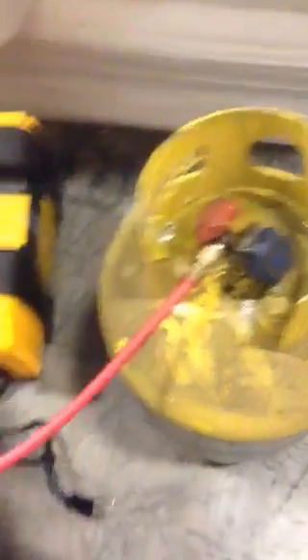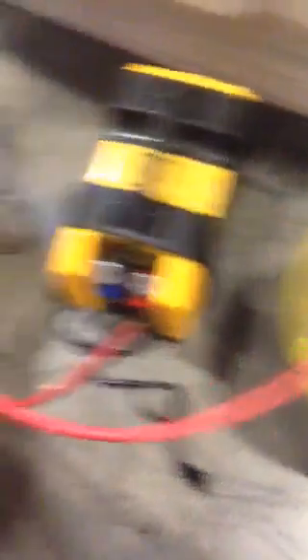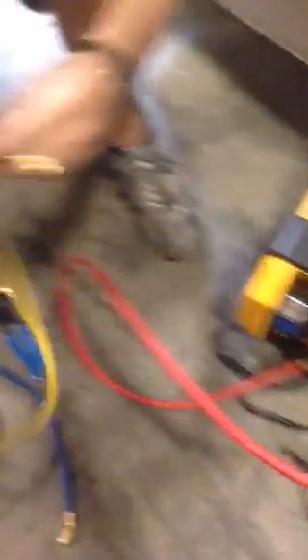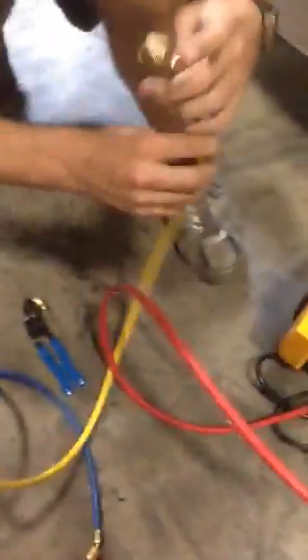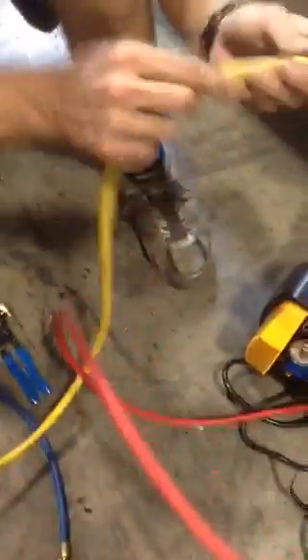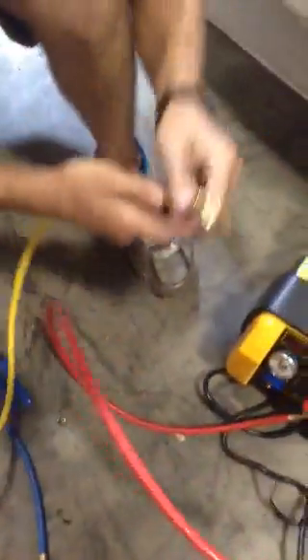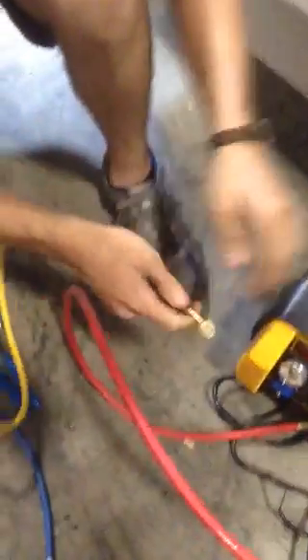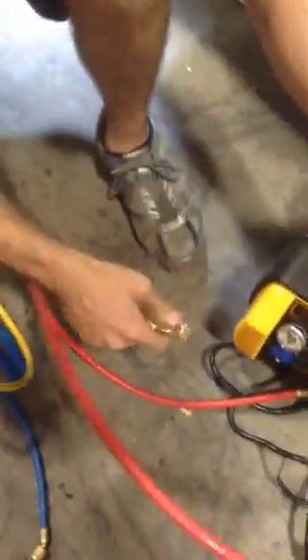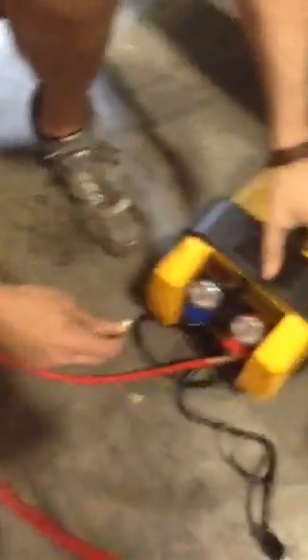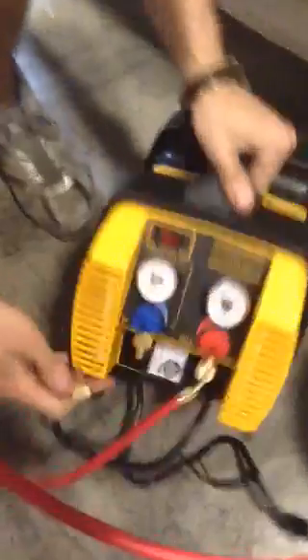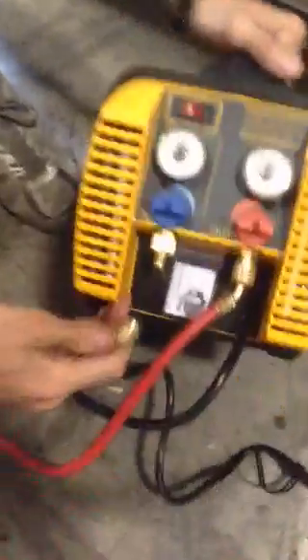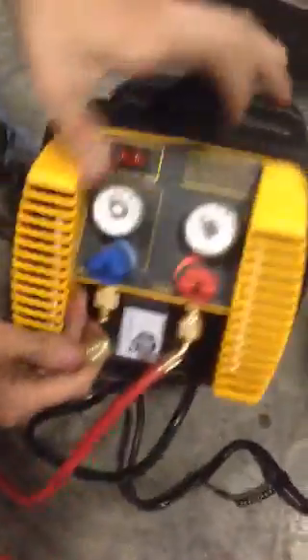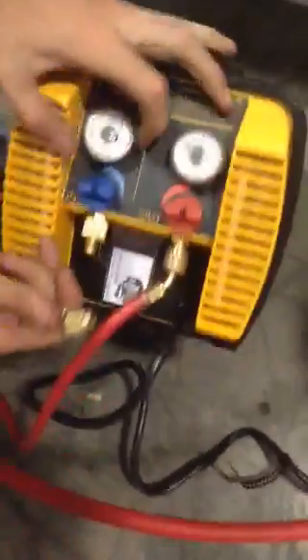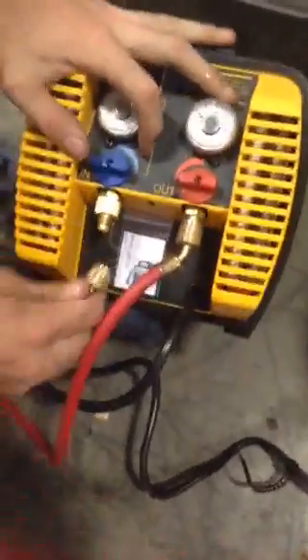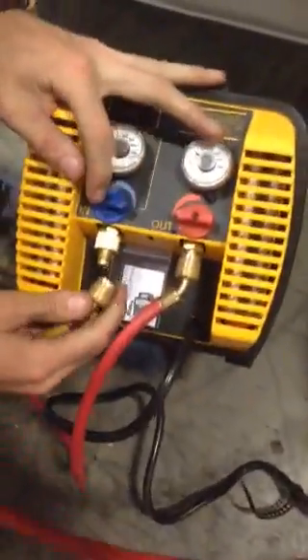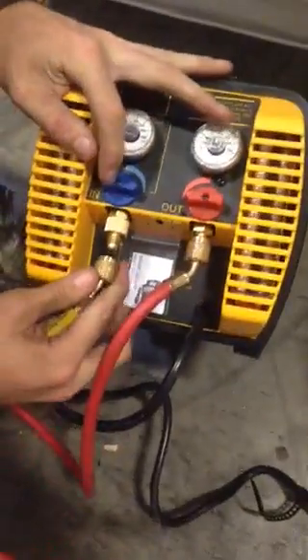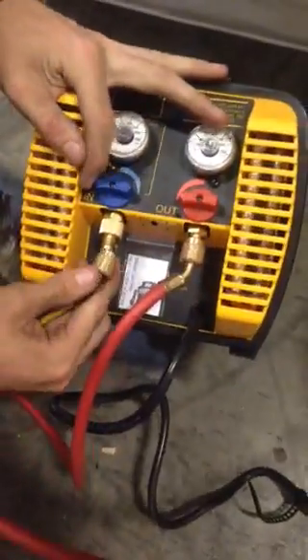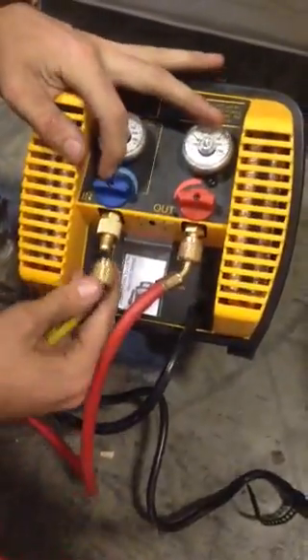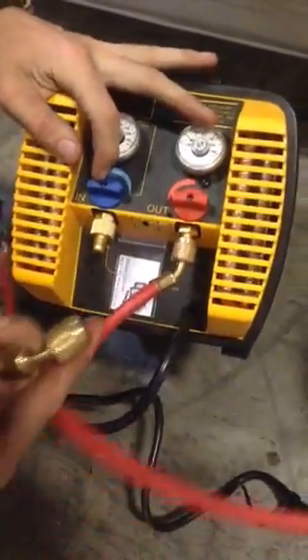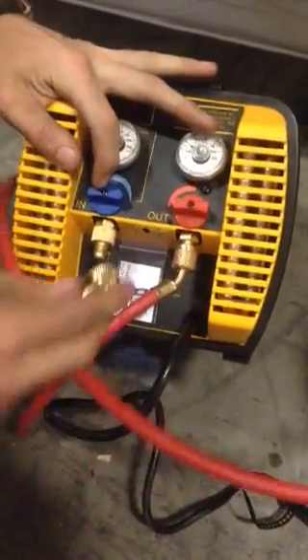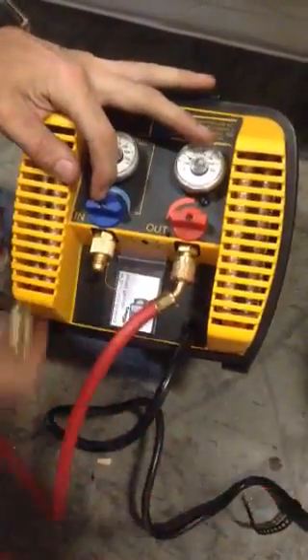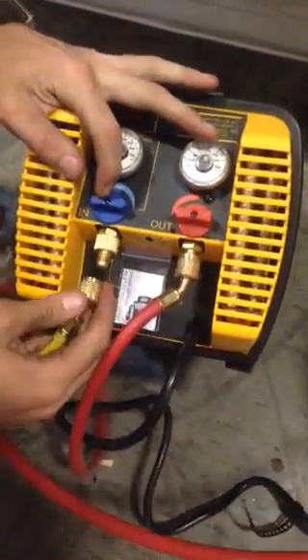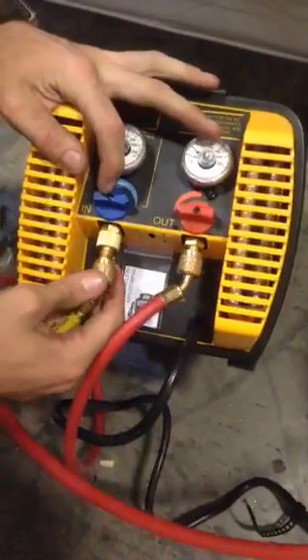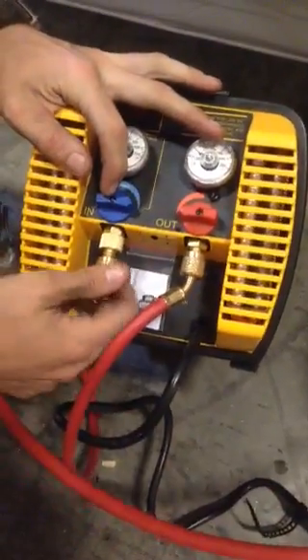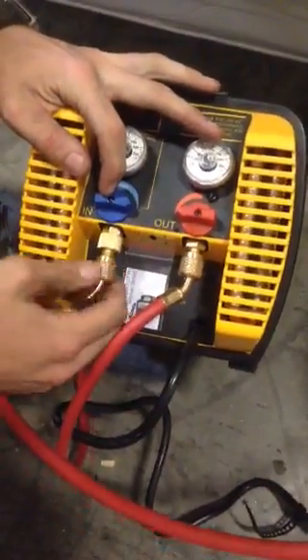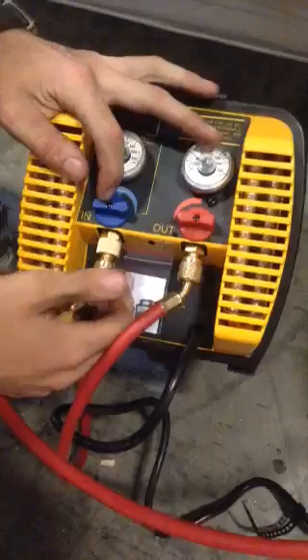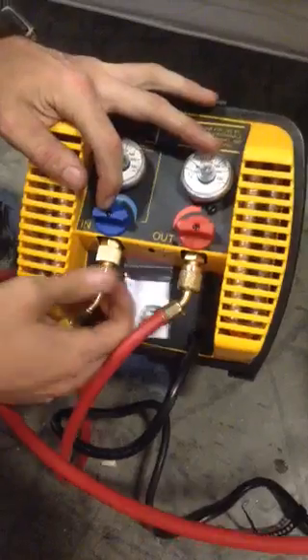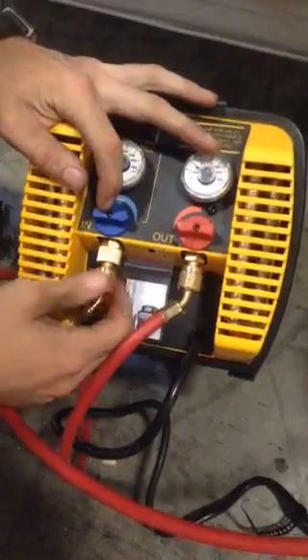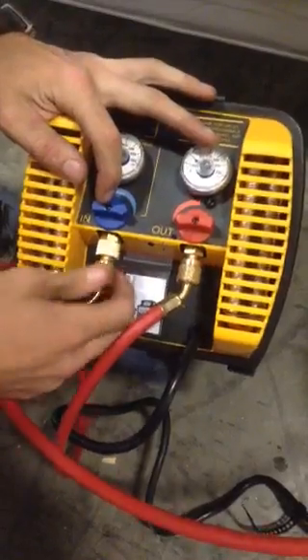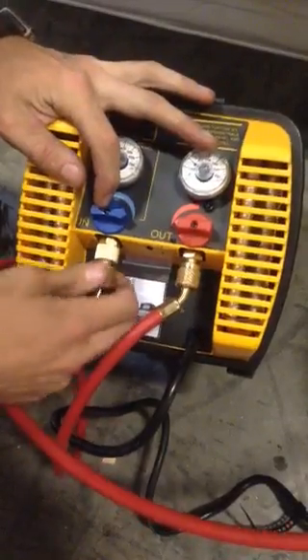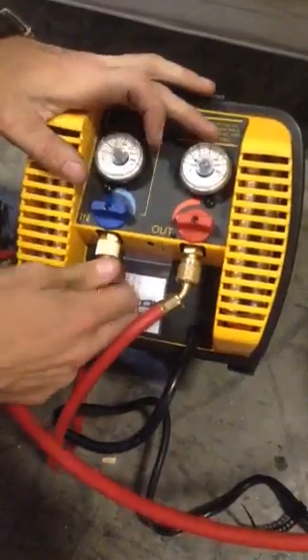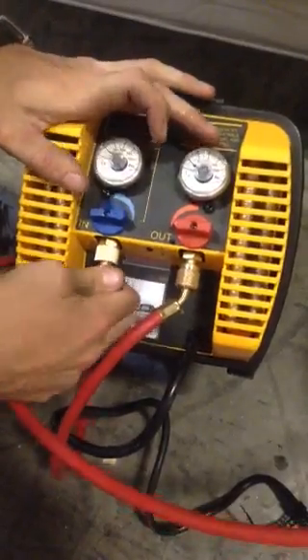The other end of your yellow line is going to attach to your evacuation machine. You're going to attach where it is blue and 'in' — it goes to yellow, blue to yellow. Again, tight.